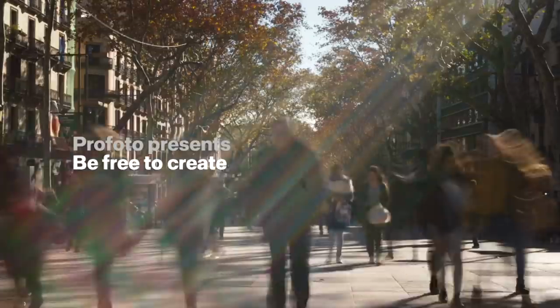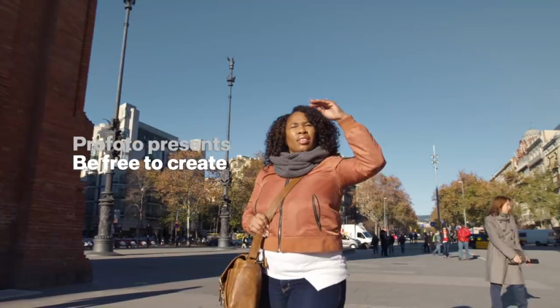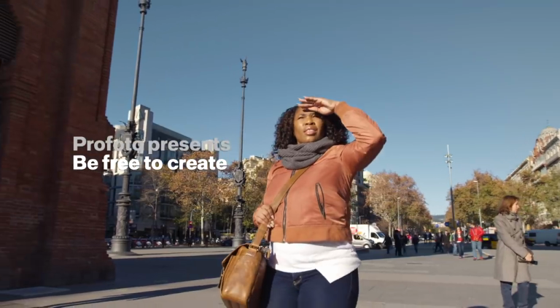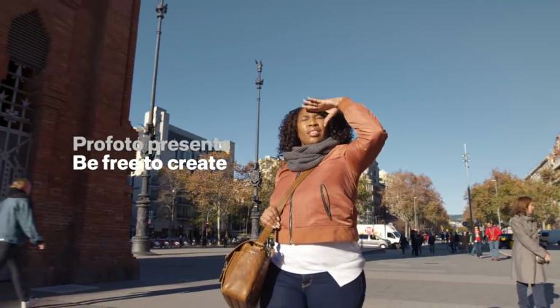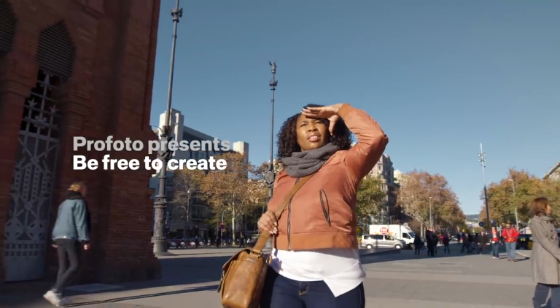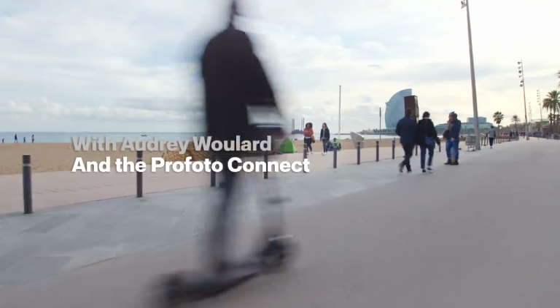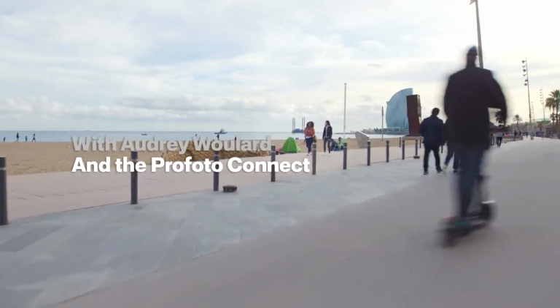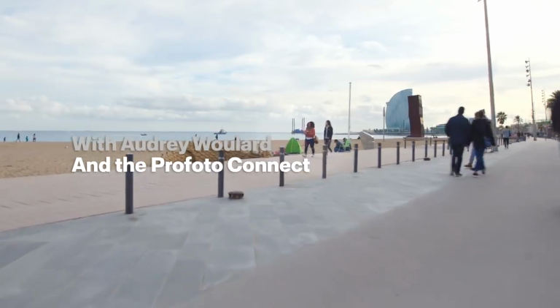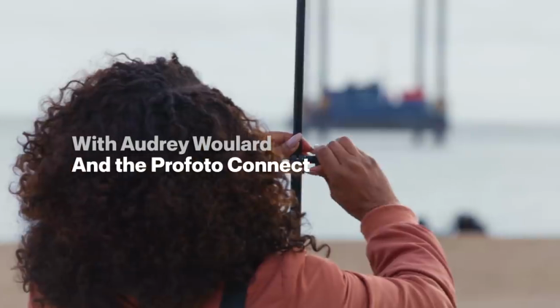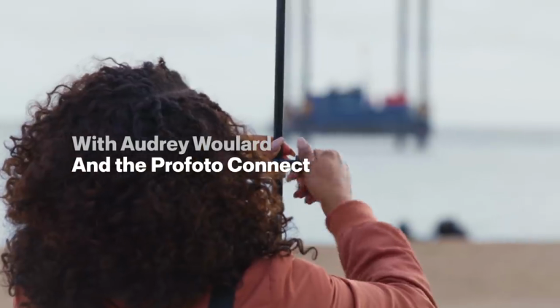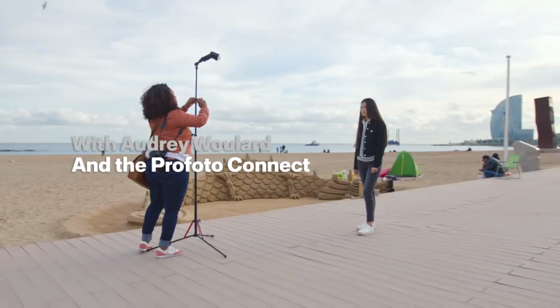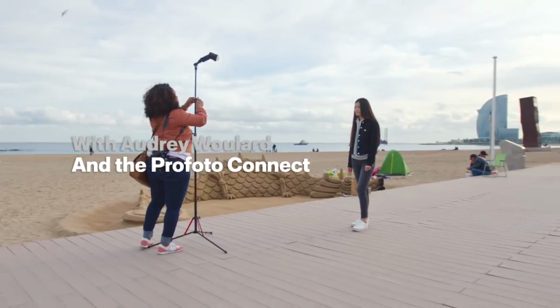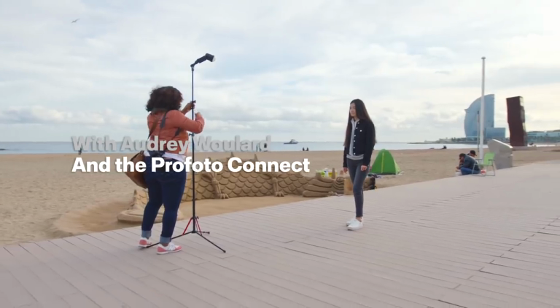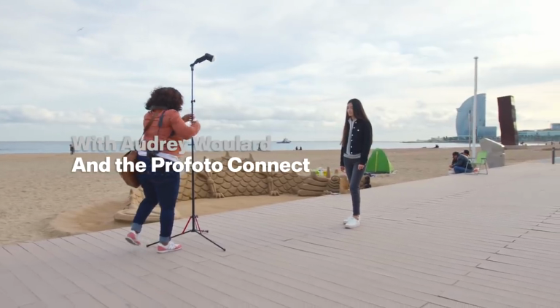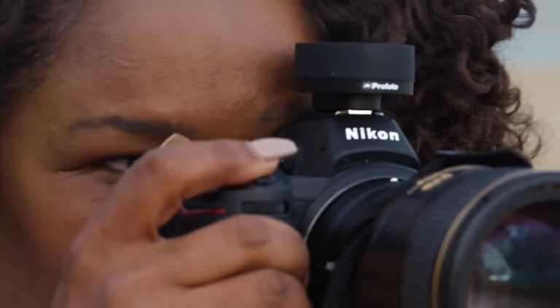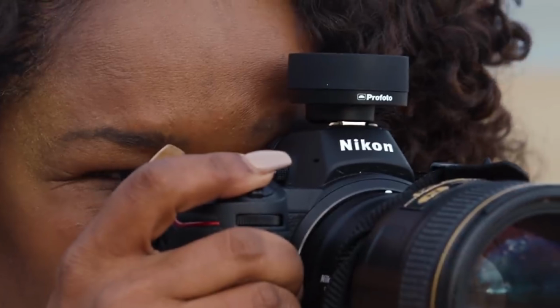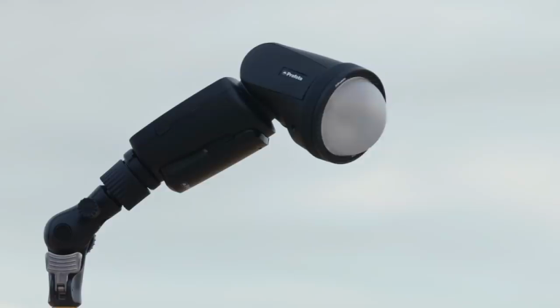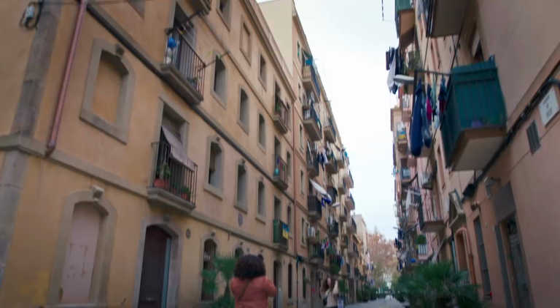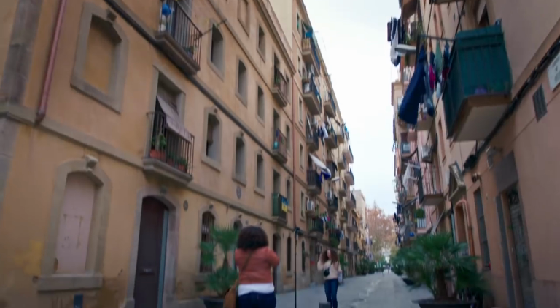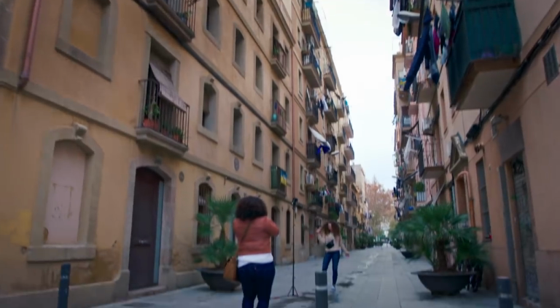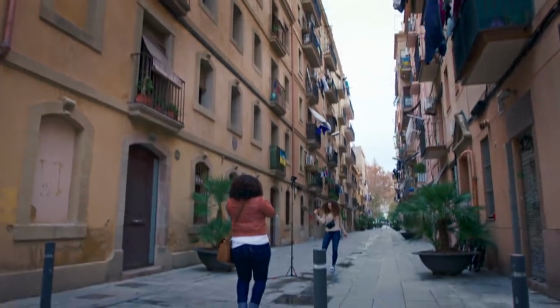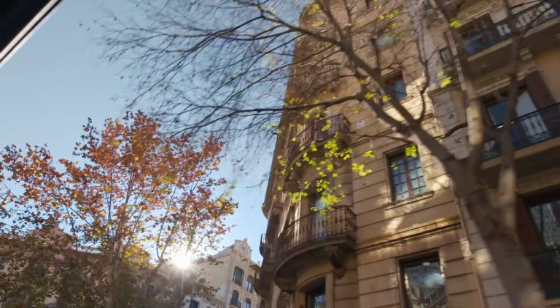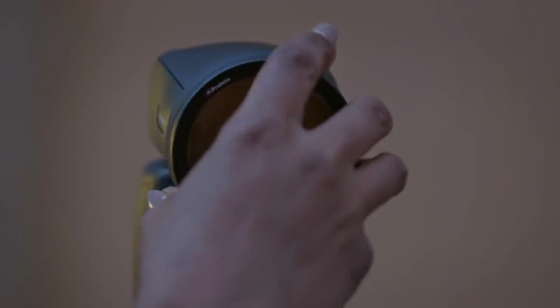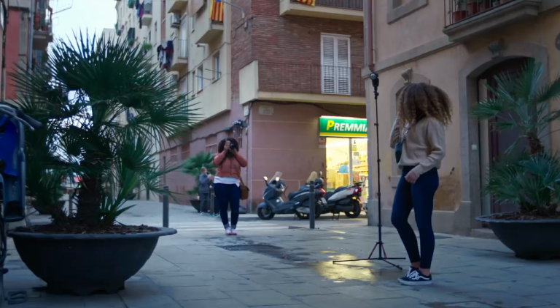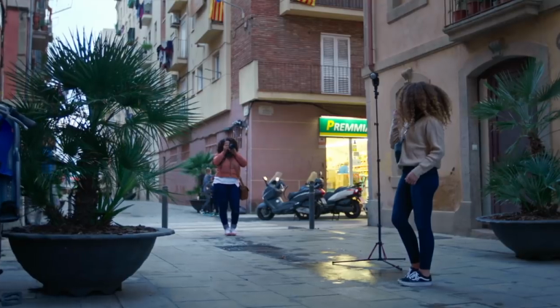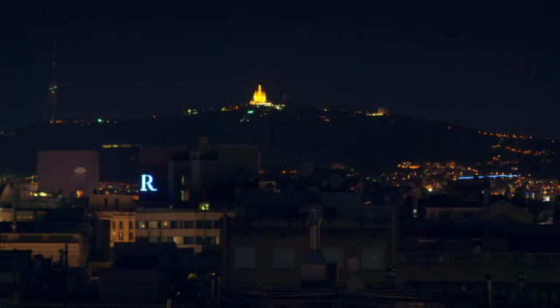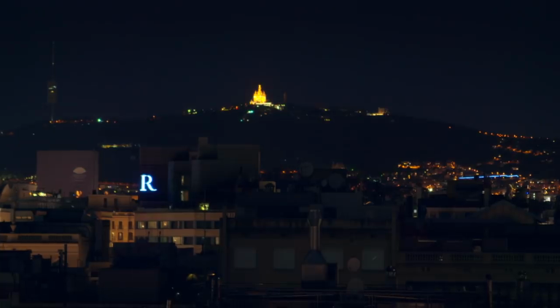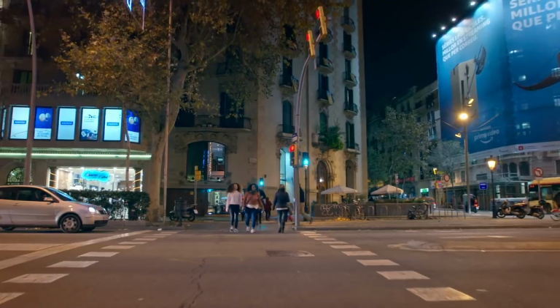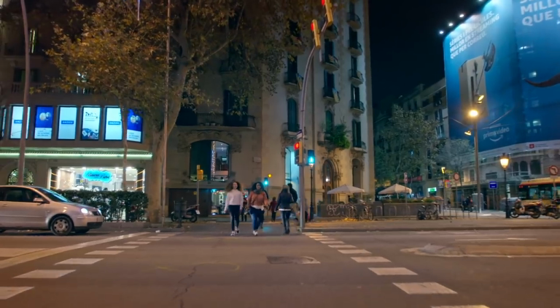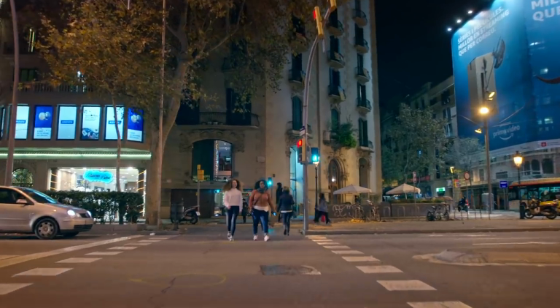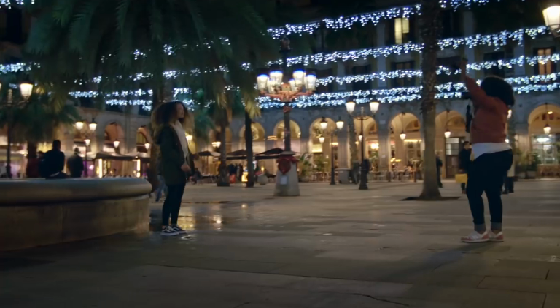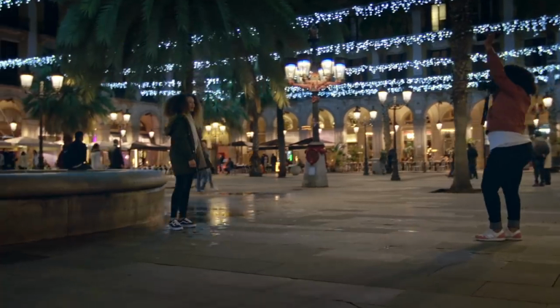We're all natural light shooters, but not all of us have to wait for the Sun to appear on a cloudy day, or change position as the Sun moves, or call it a day when the Sun disappears — because Profoto.